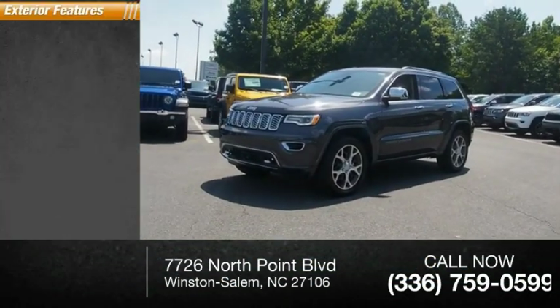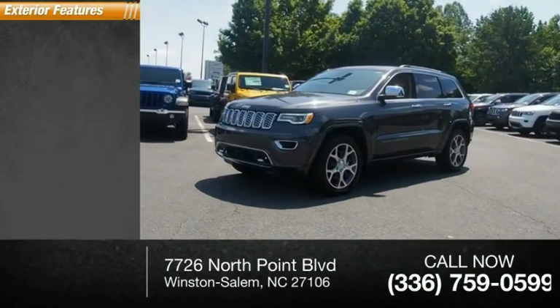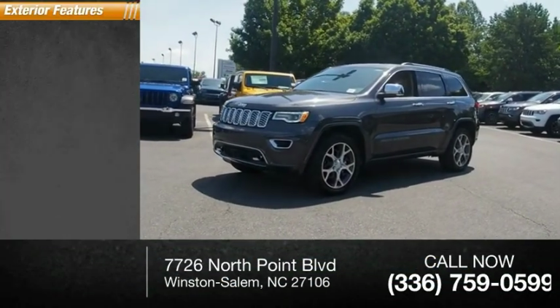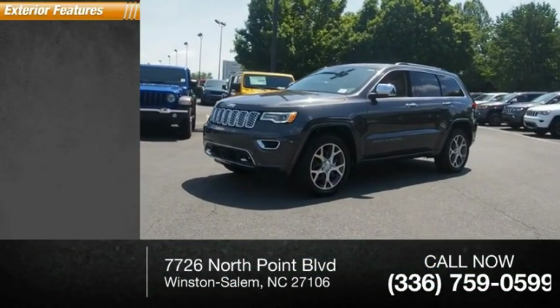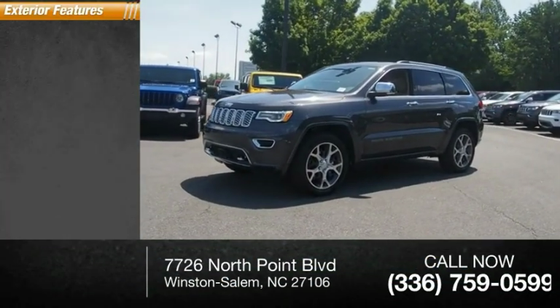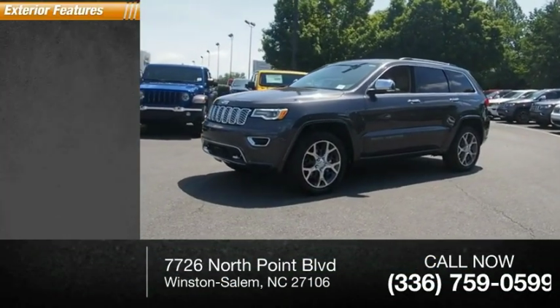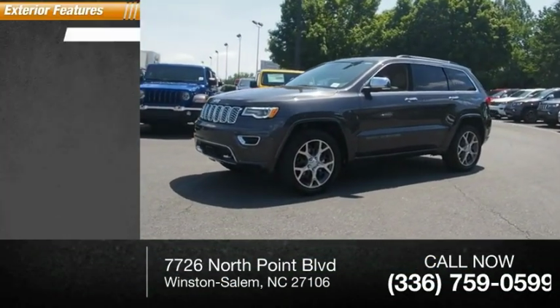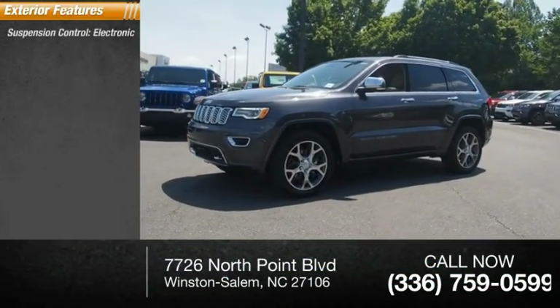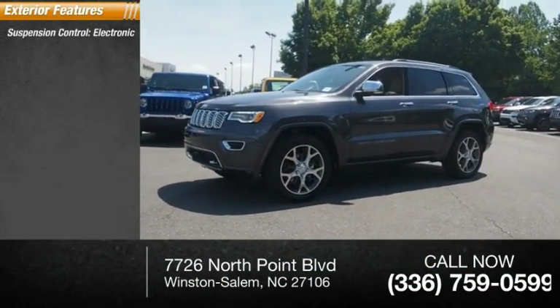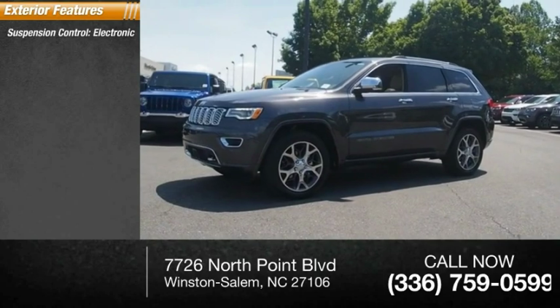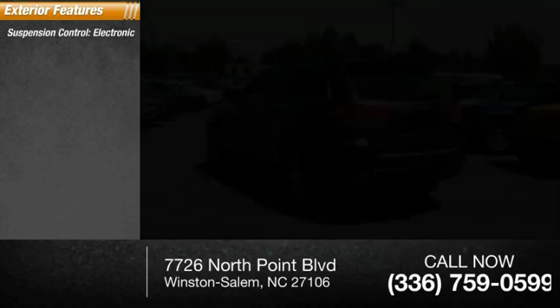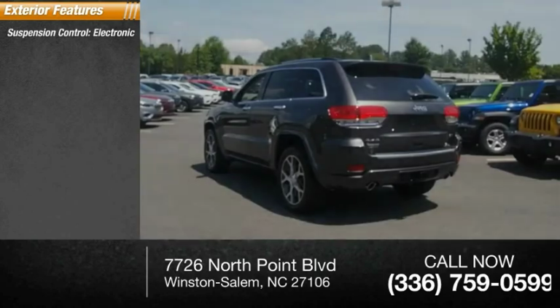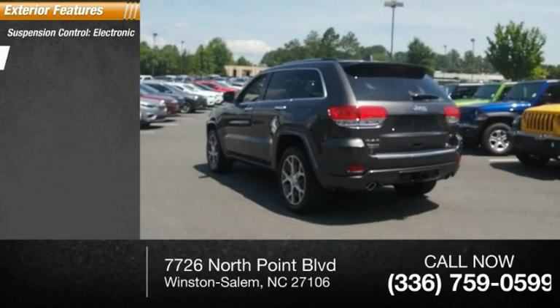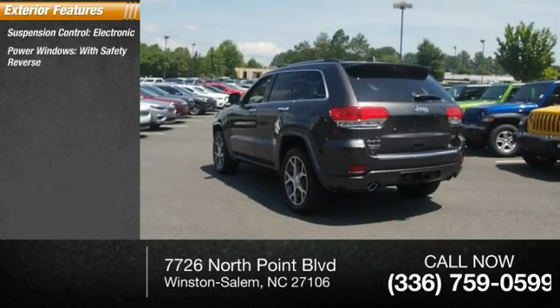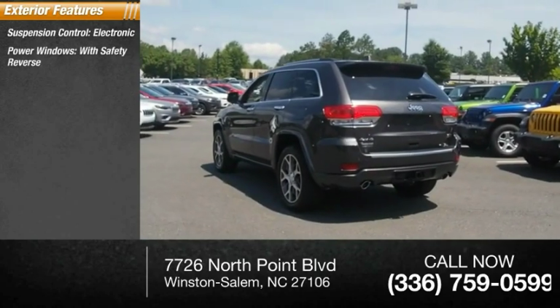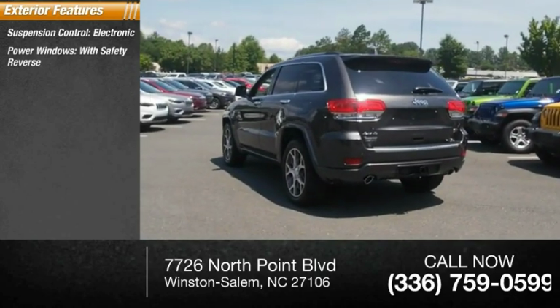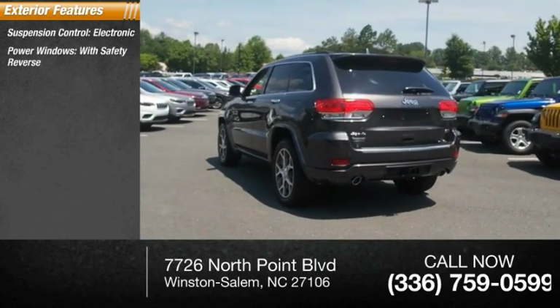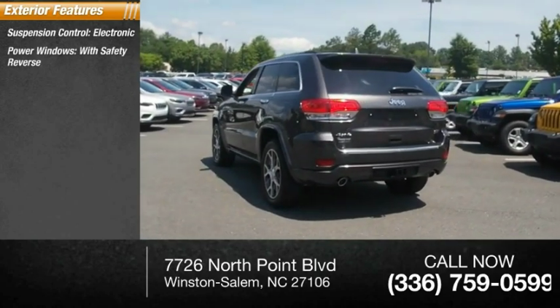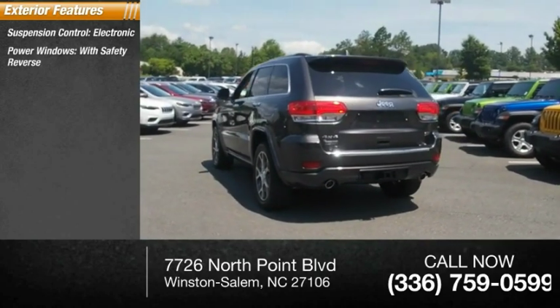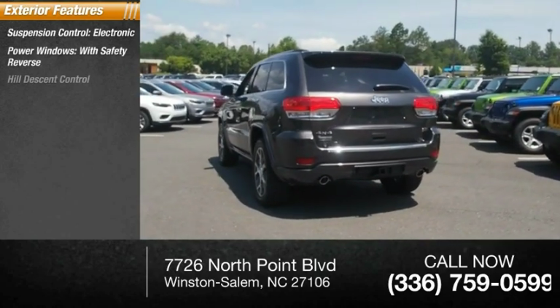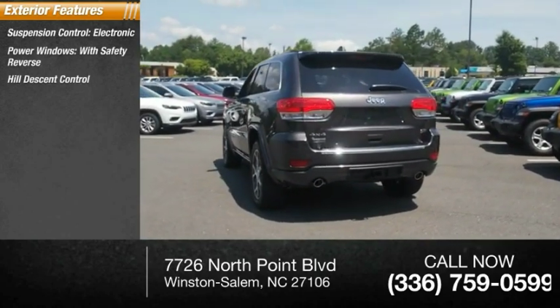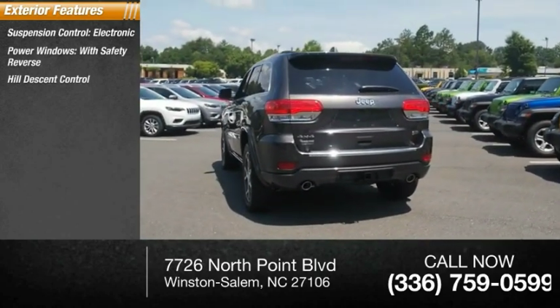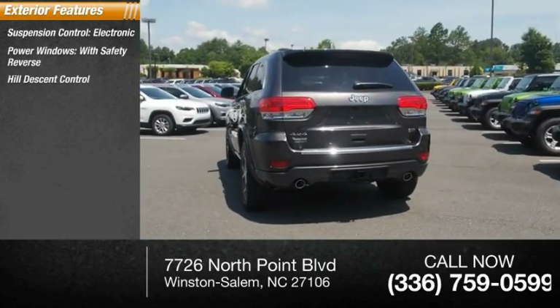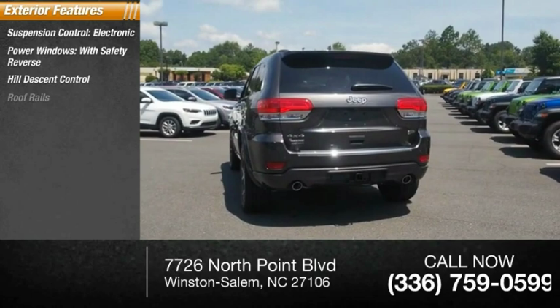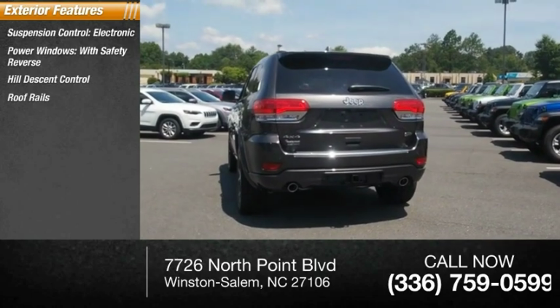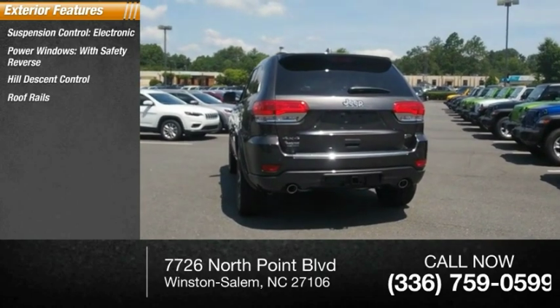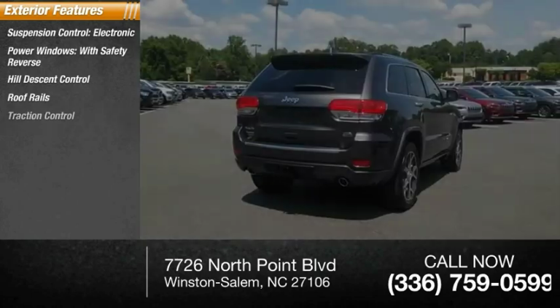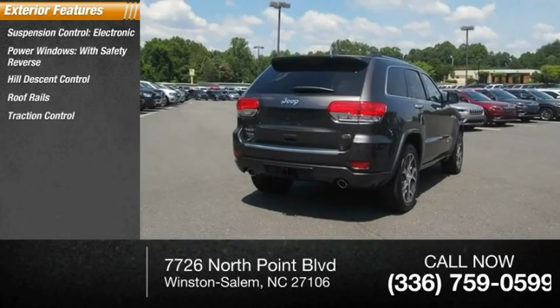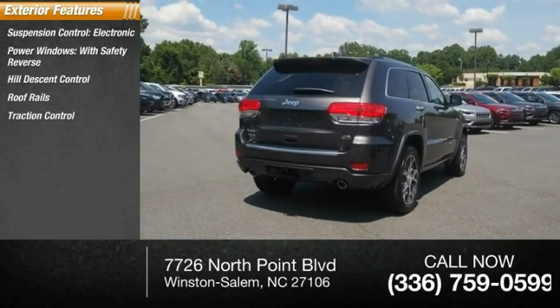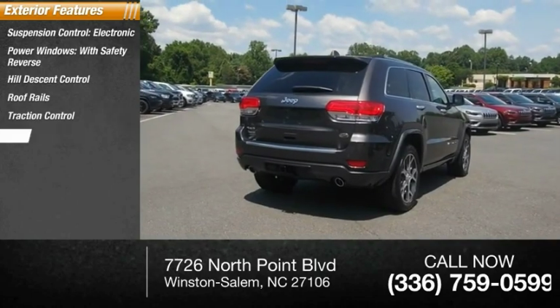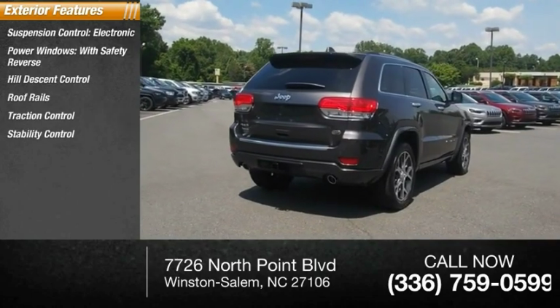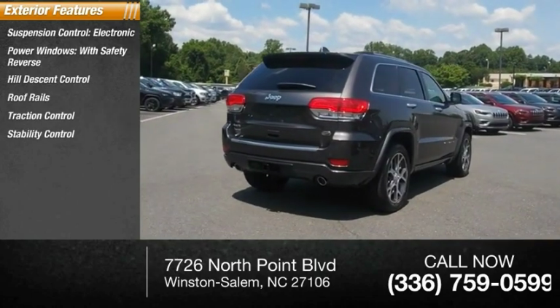Here are some of this vehicle's great options: suspension control, electronic, power windows with safety reverse, hill descent control, roof rails, traction control, stability control.